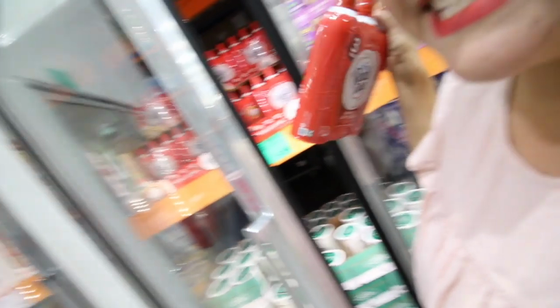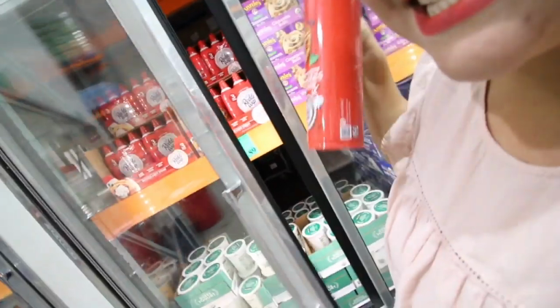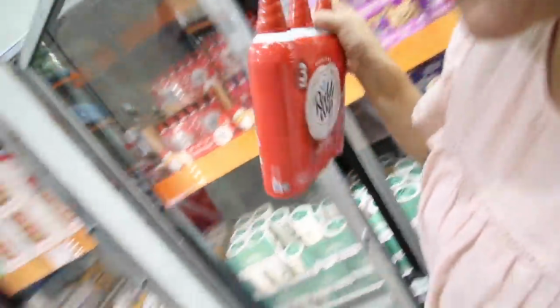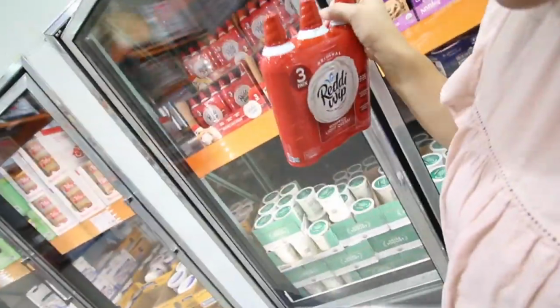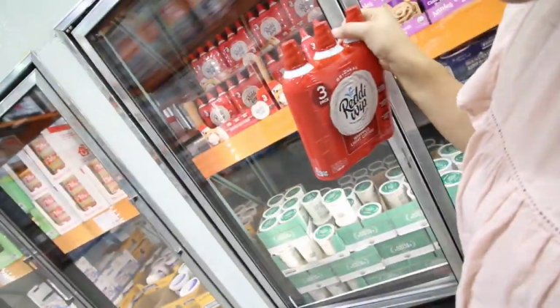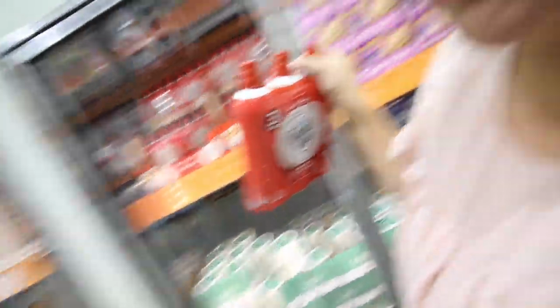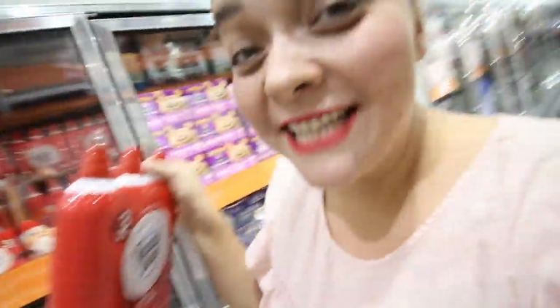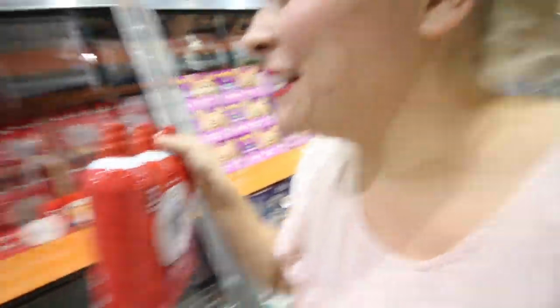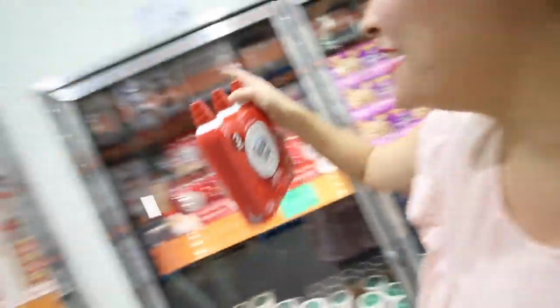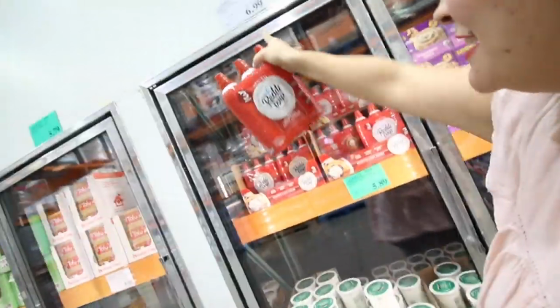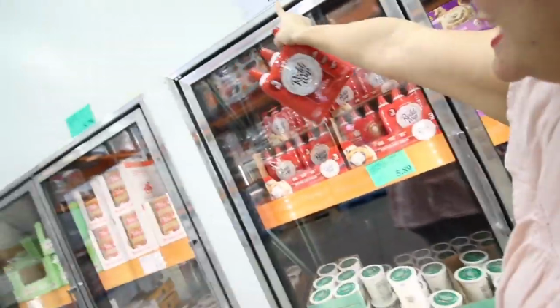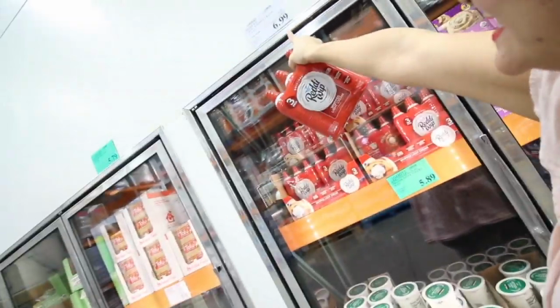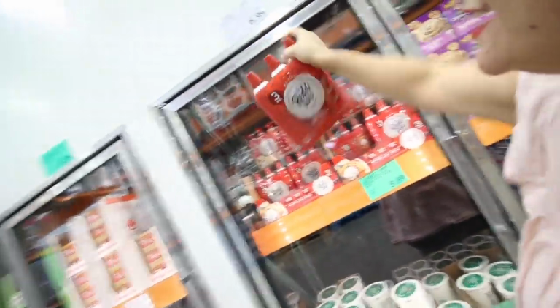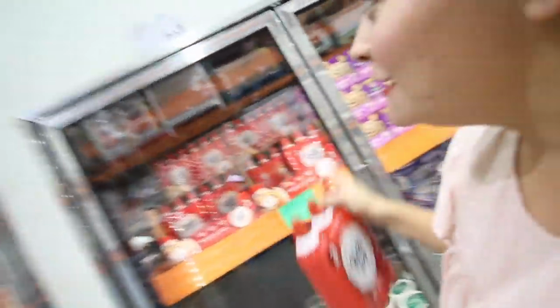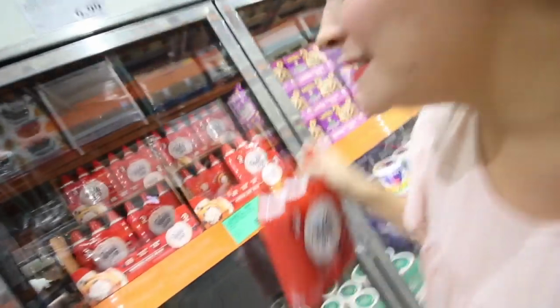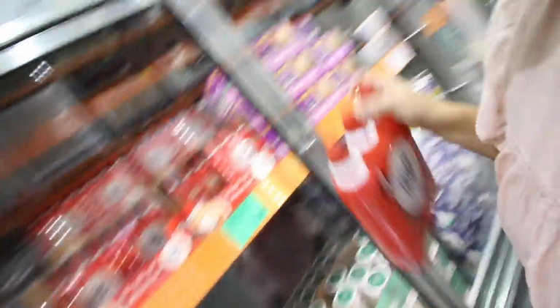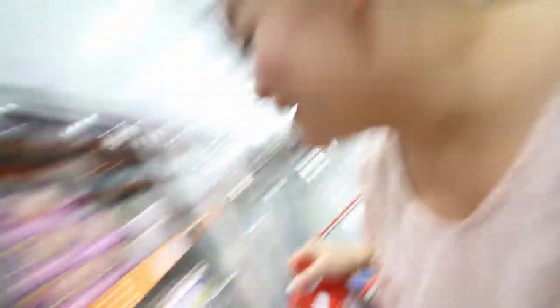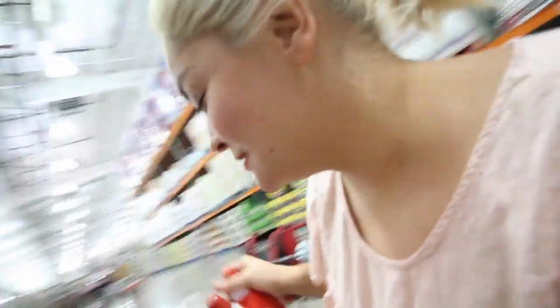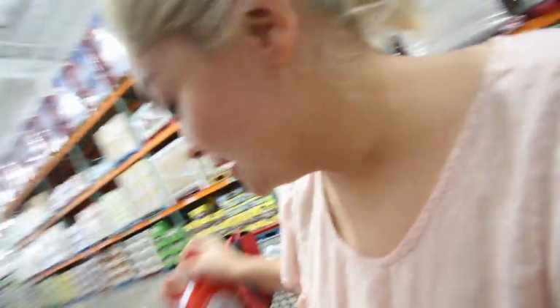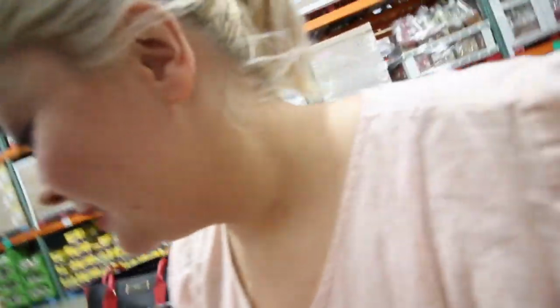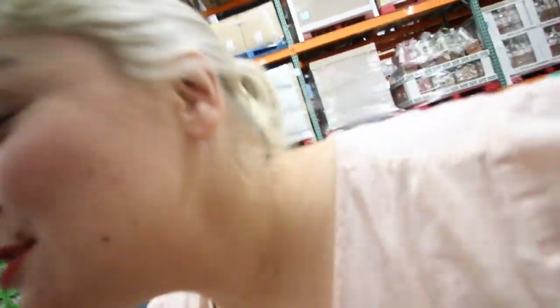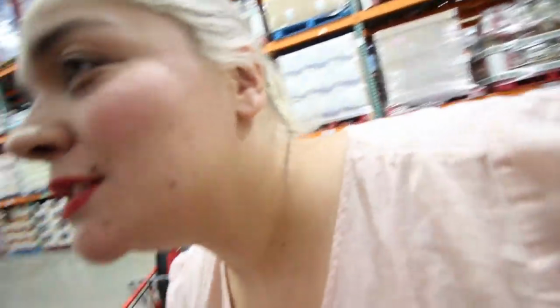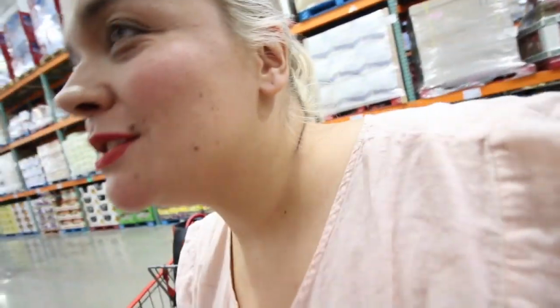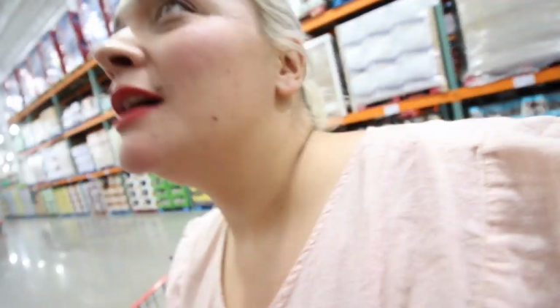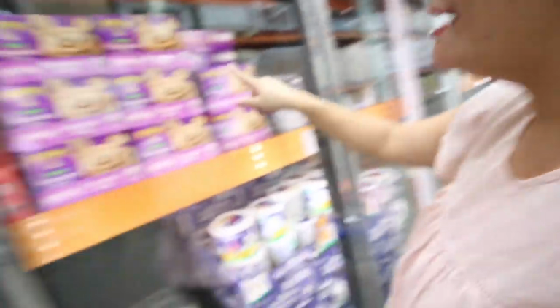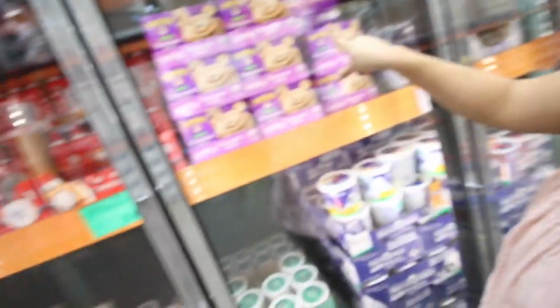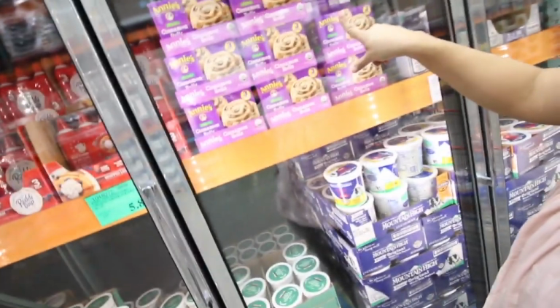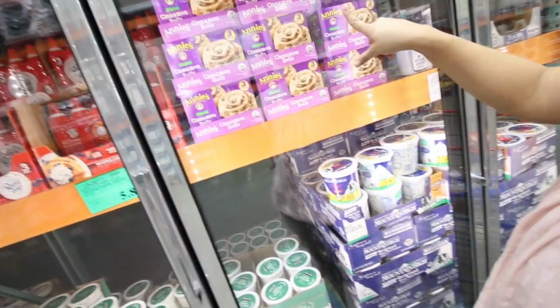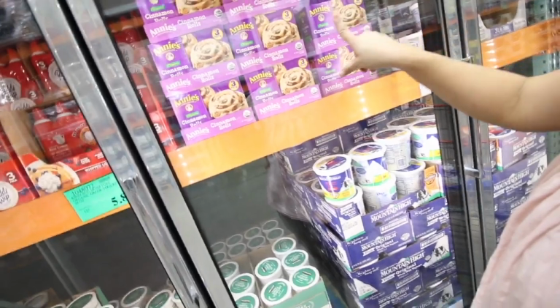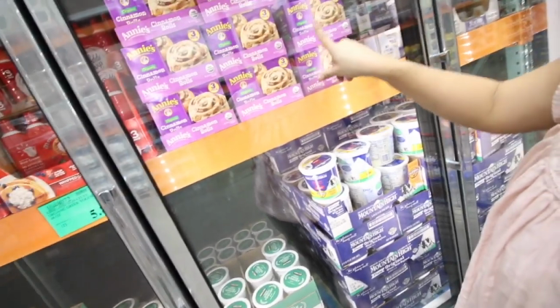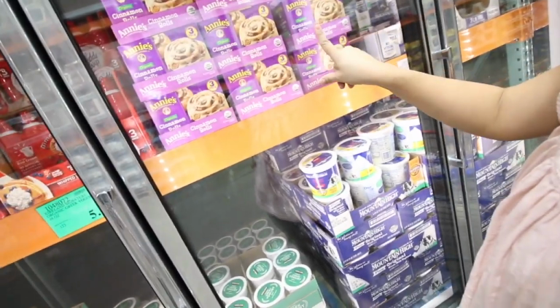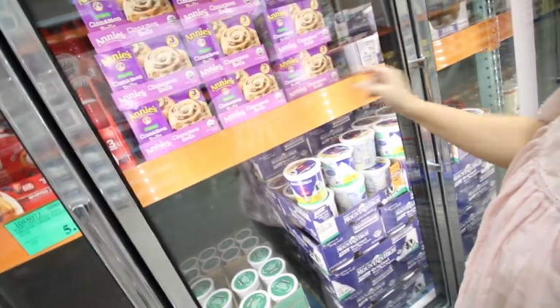Ready Whip is $6.99 for whipping cream — we are definitely going to be needing this. Score! They also have cinnamon rolls that you bake.